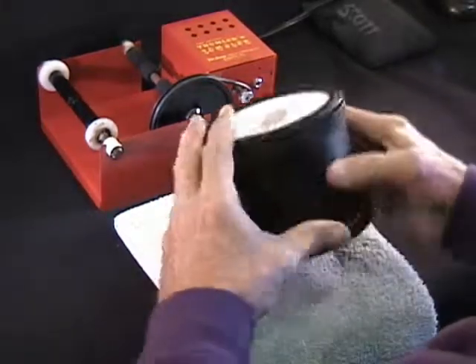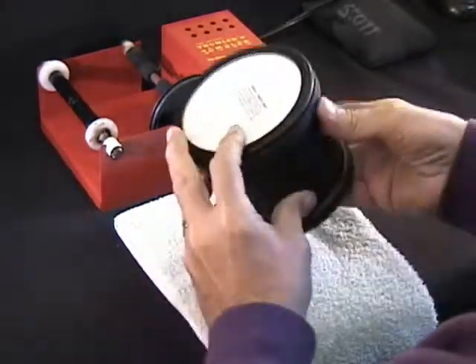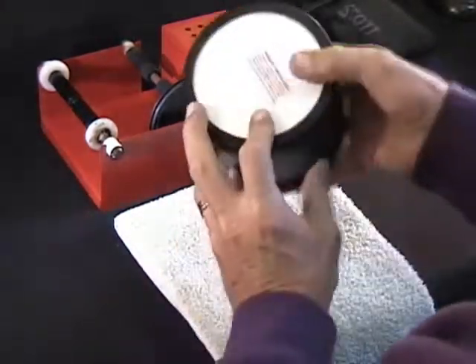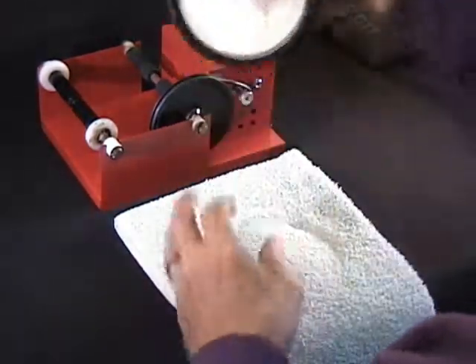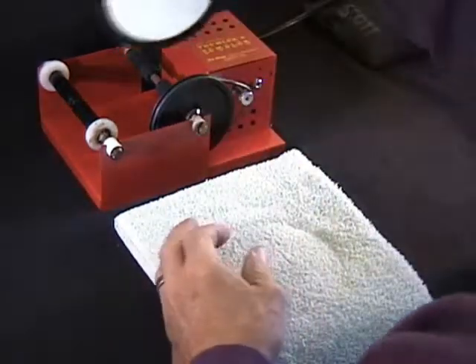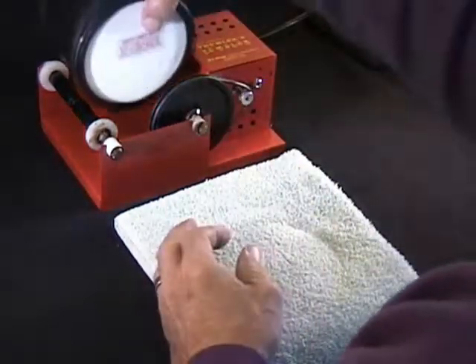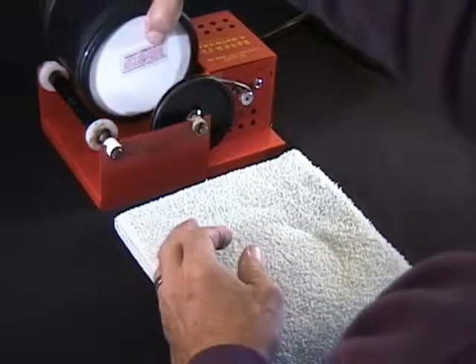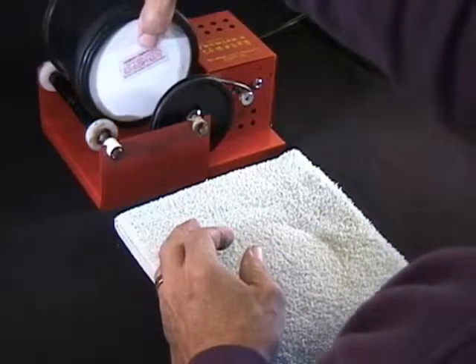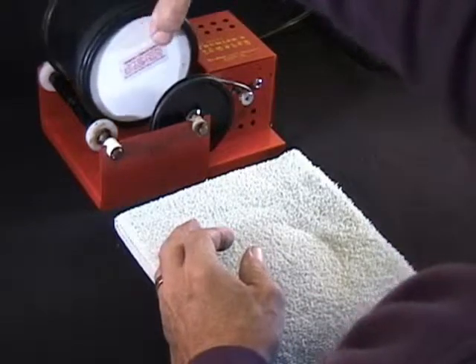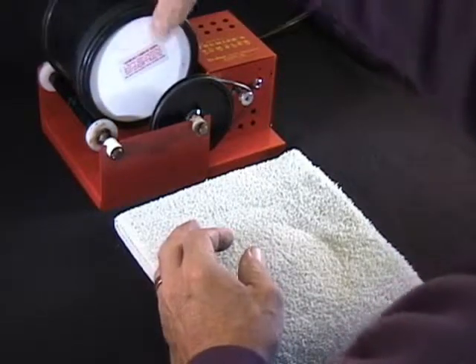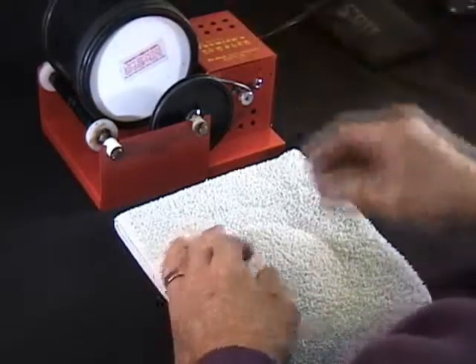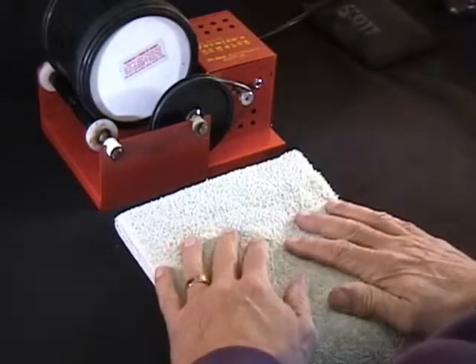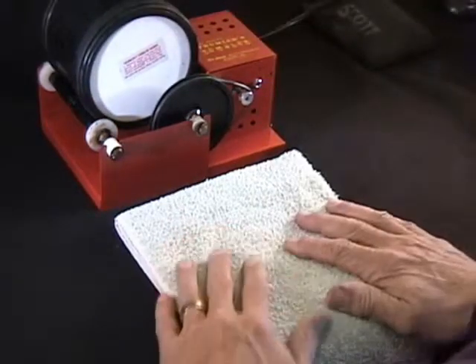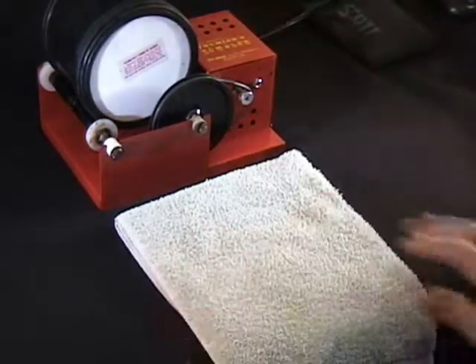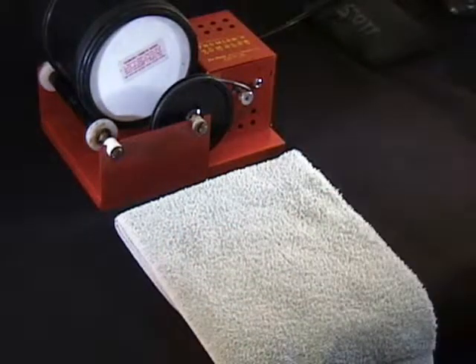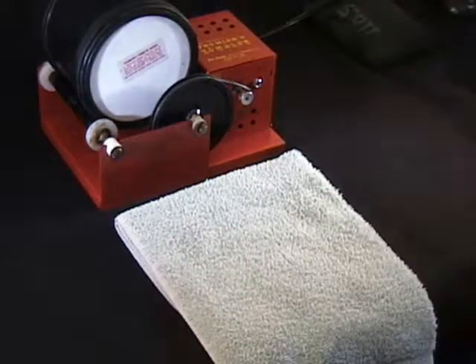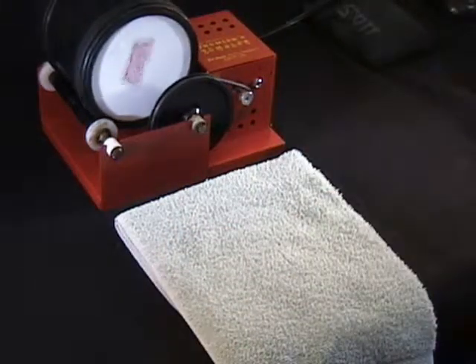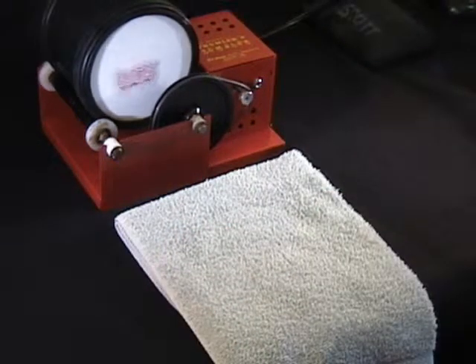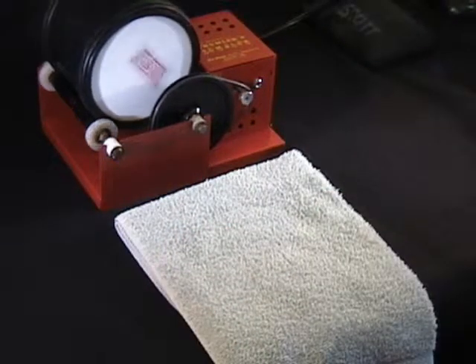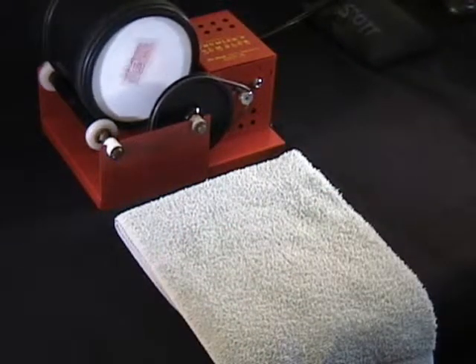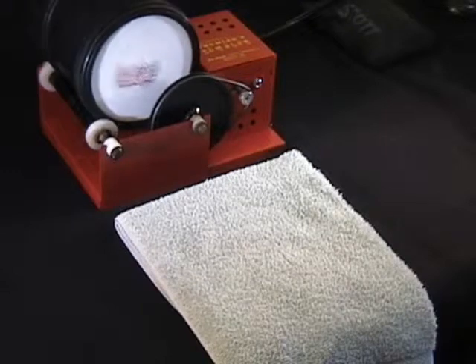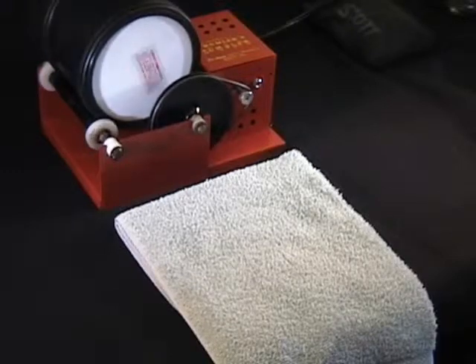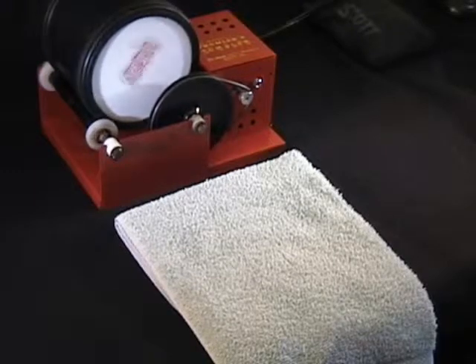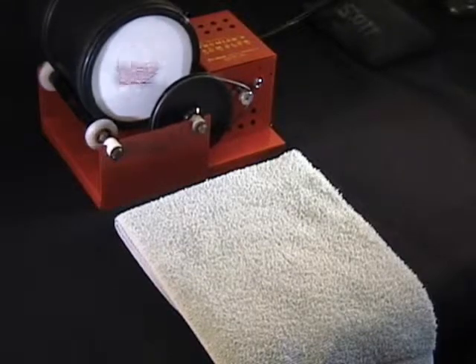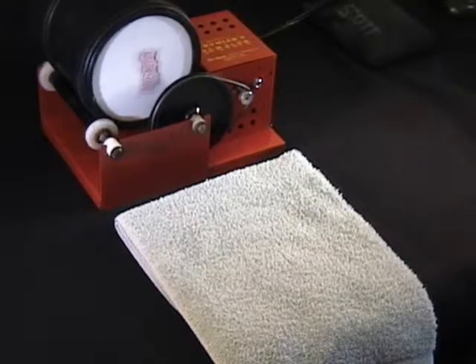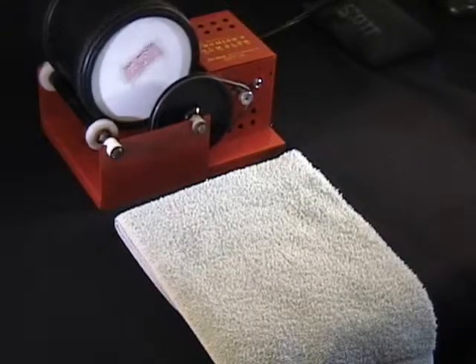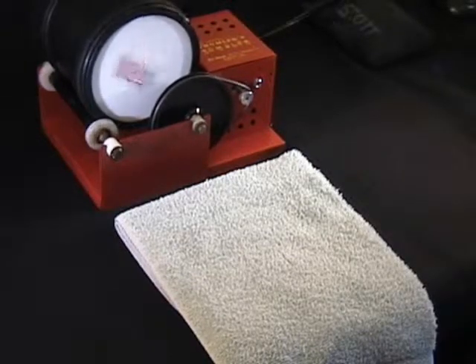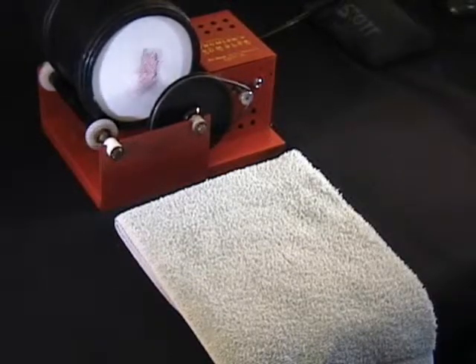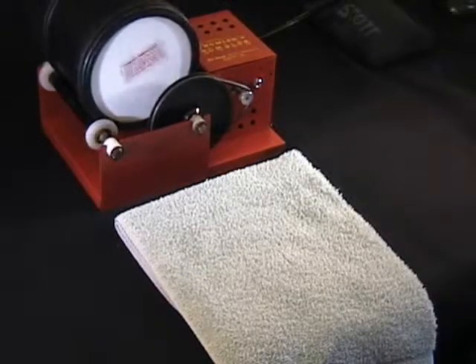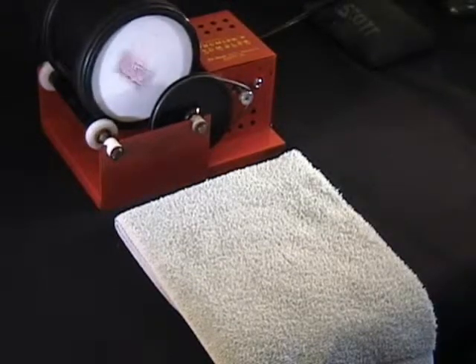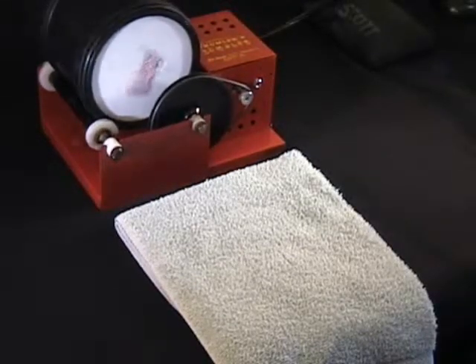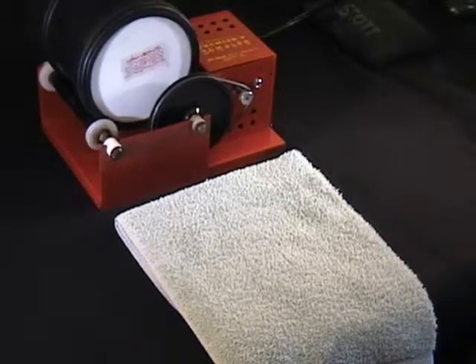We seal it, set it on the tumbler, turn it on, and let that go for about two hours. We'll come back and see how the burnished piece looks.